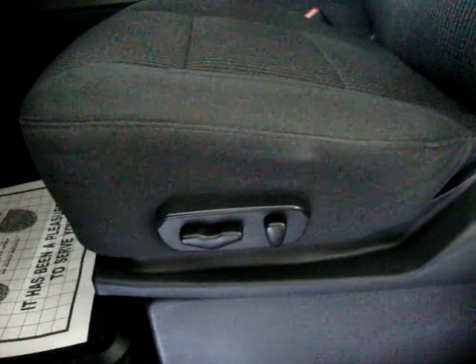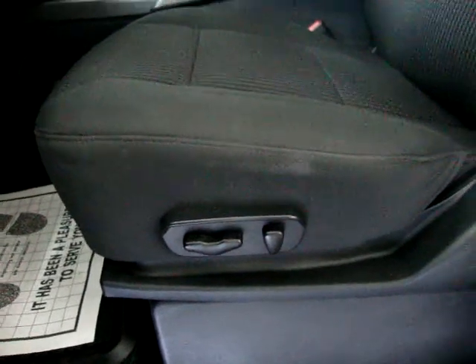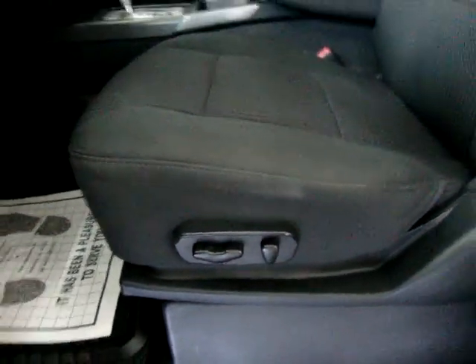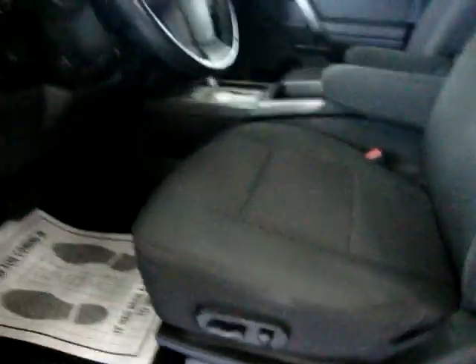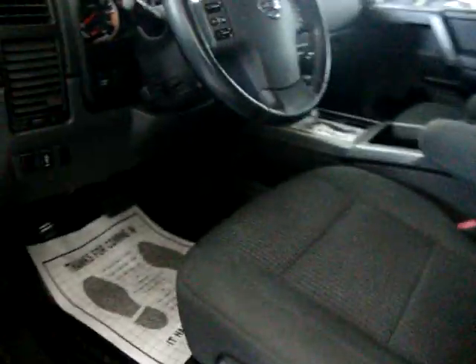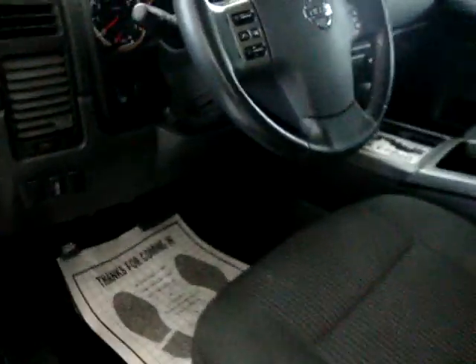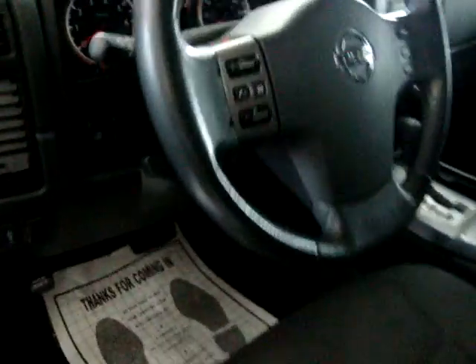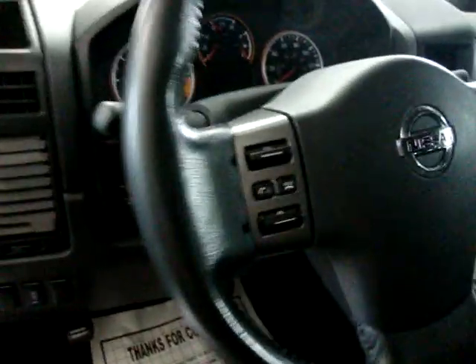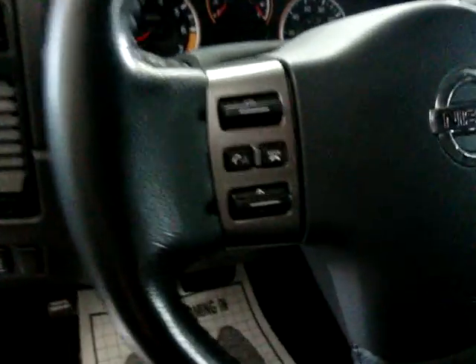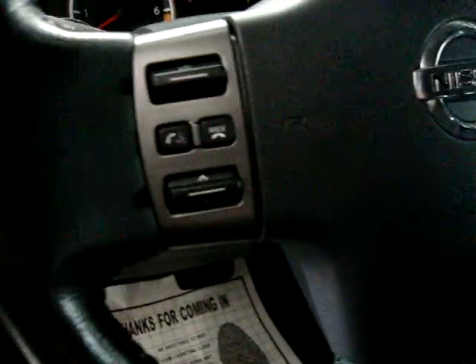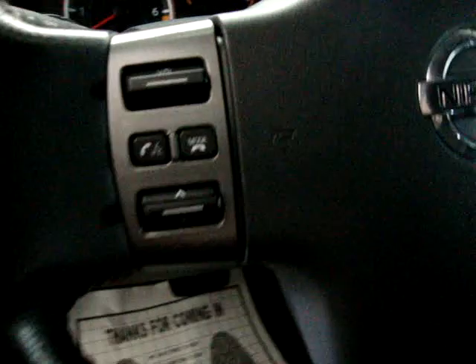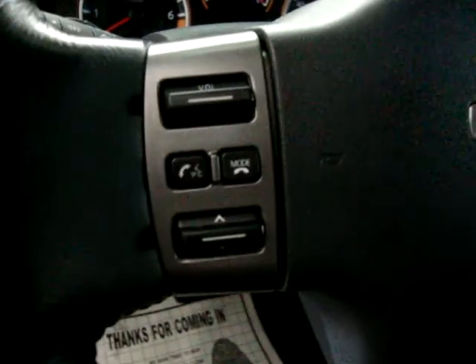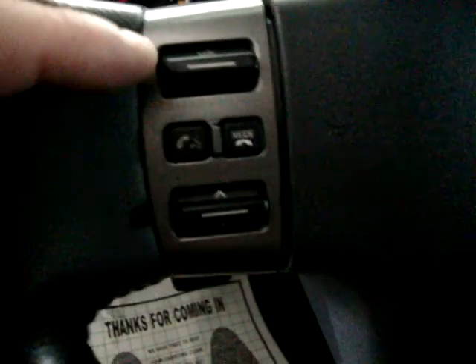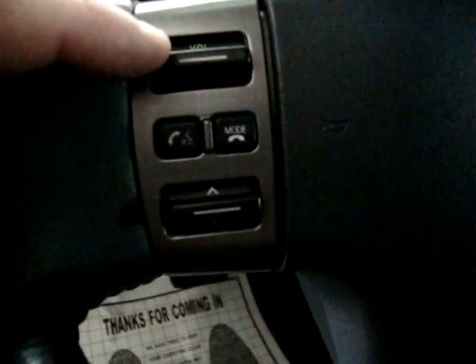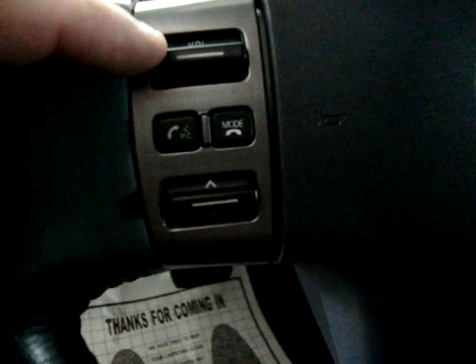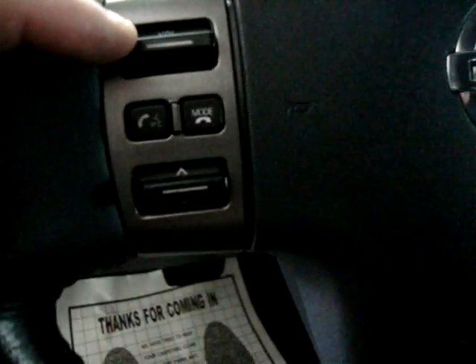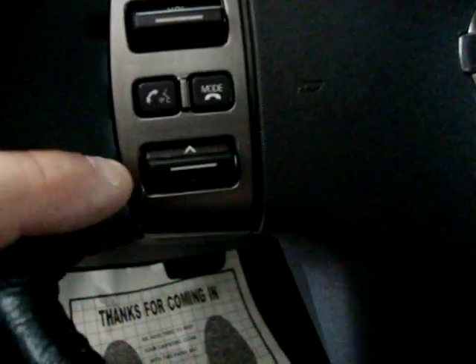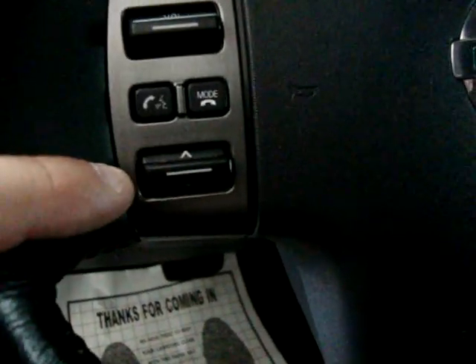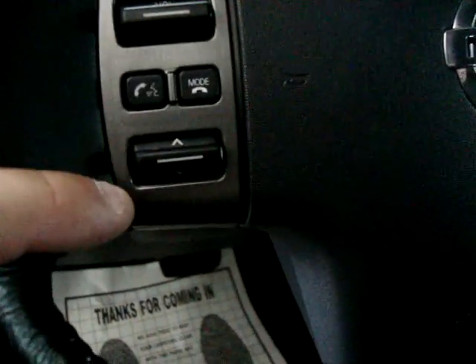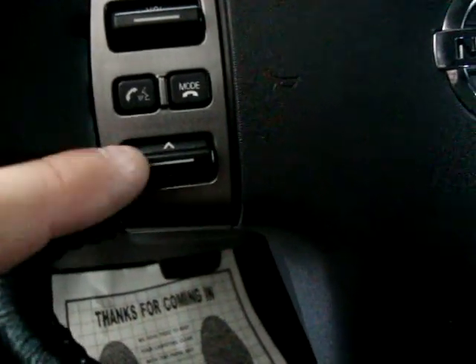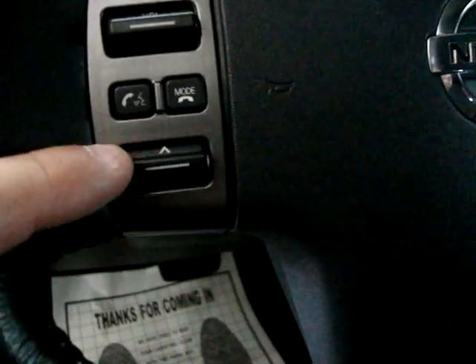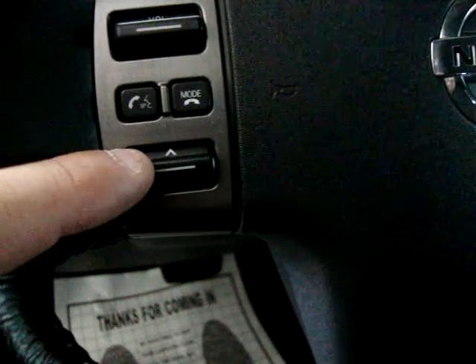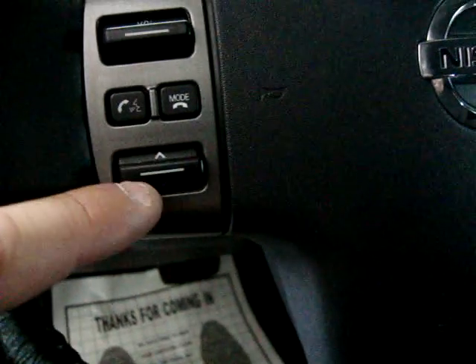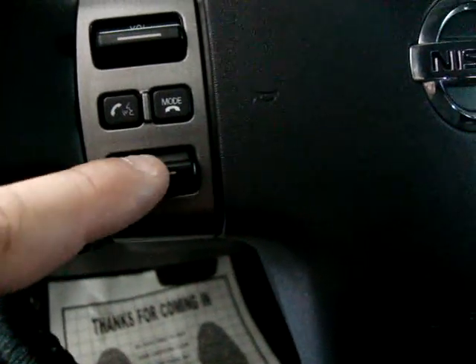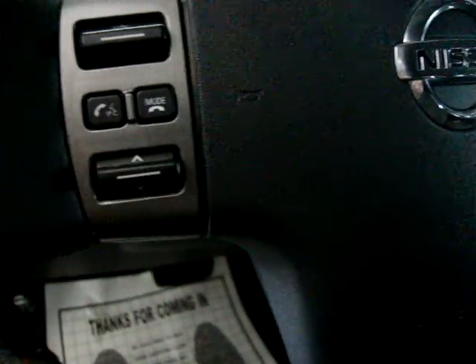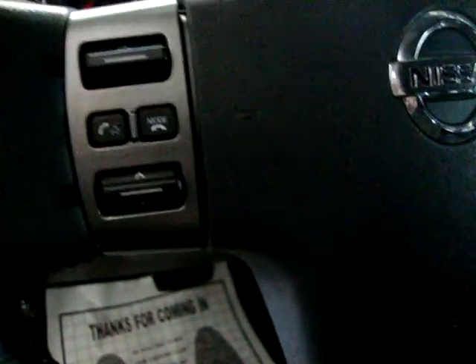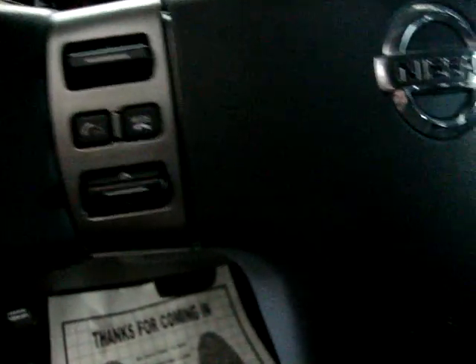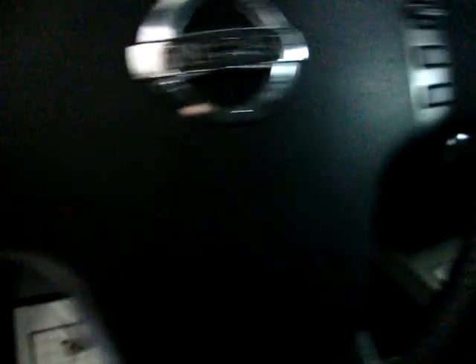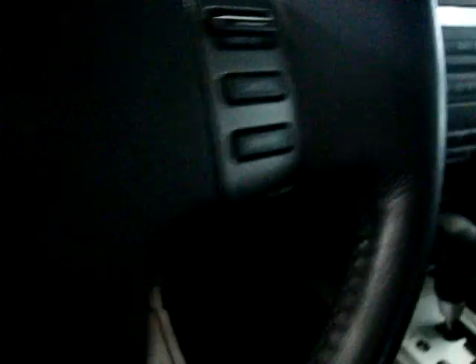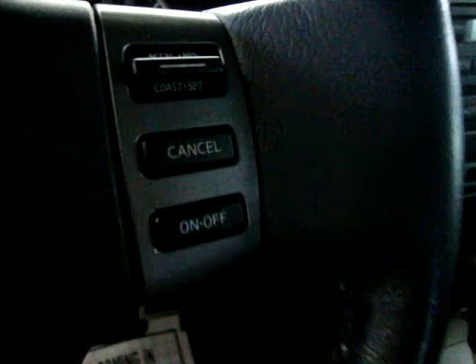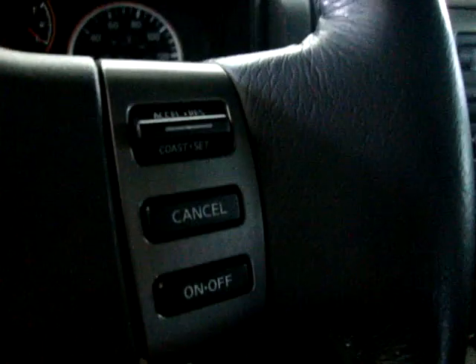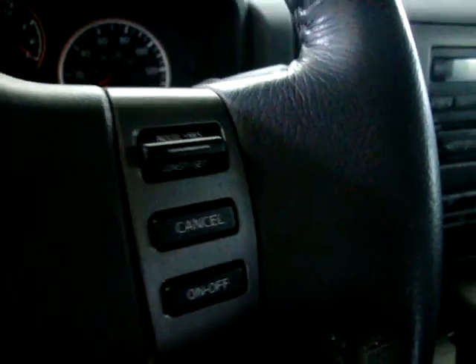Power seat, power recliner. Got remote controls on the steering wheel for the stereo — volume control, Bluetooth, and you can change from AM to FM from there as well. Cruise control is on the other side.